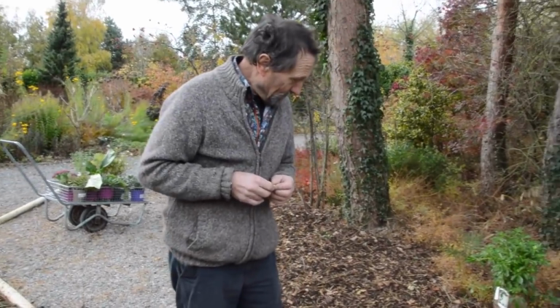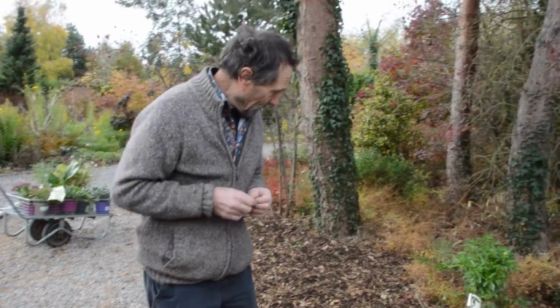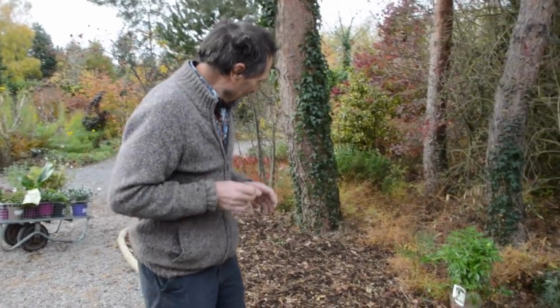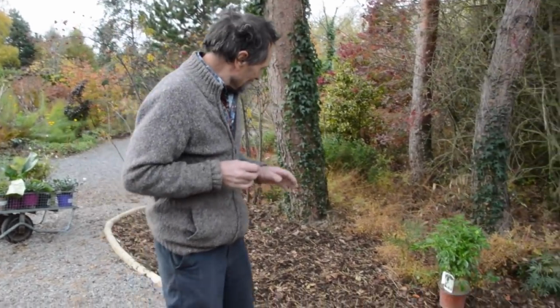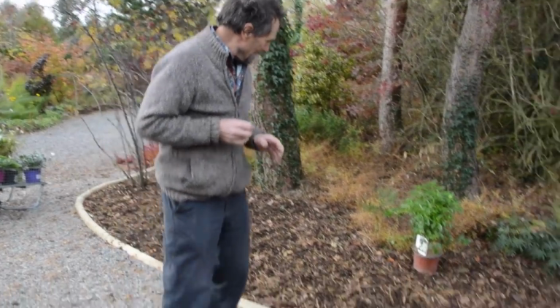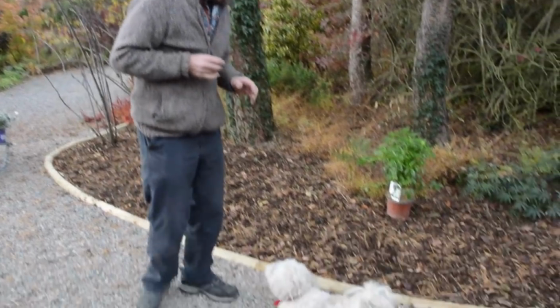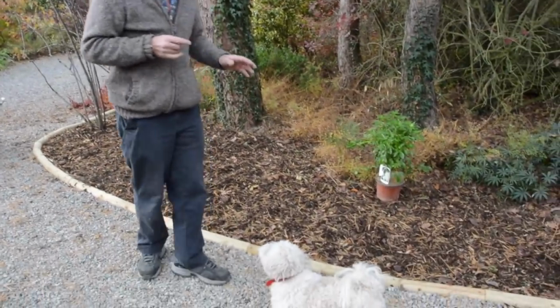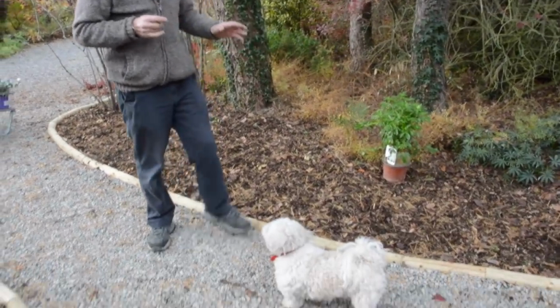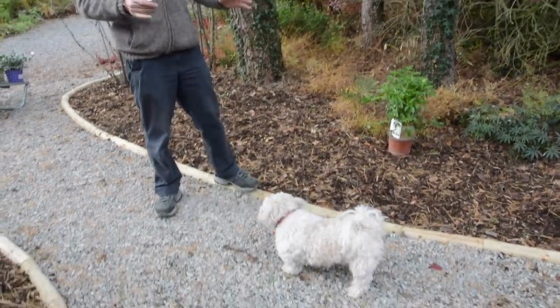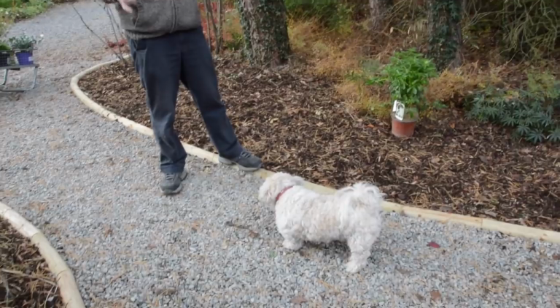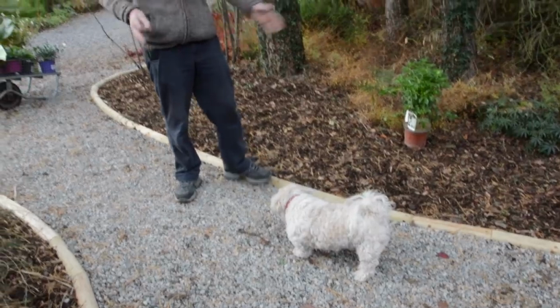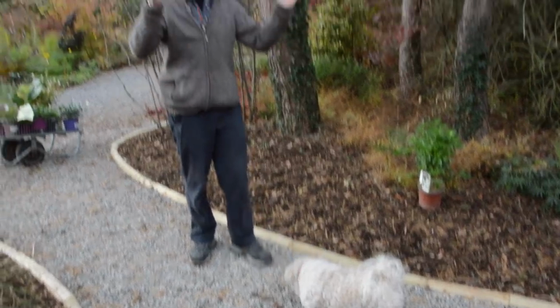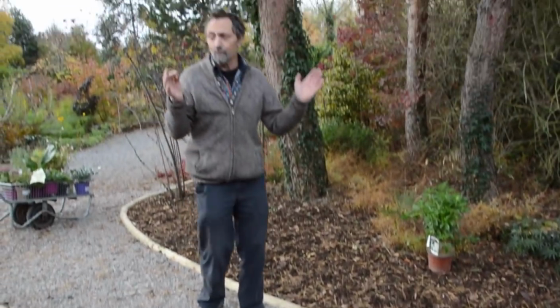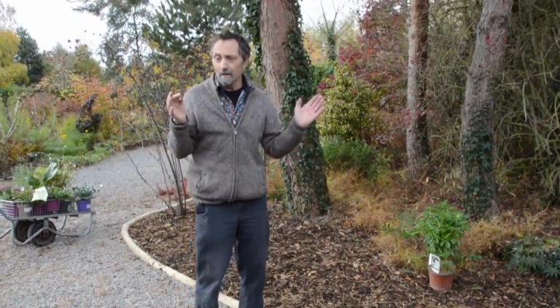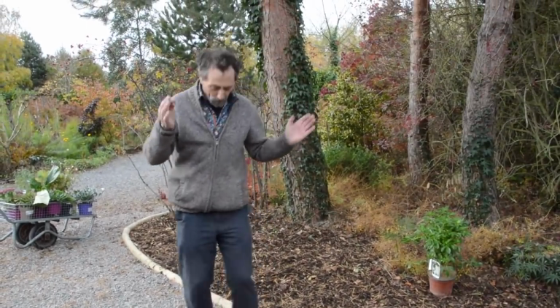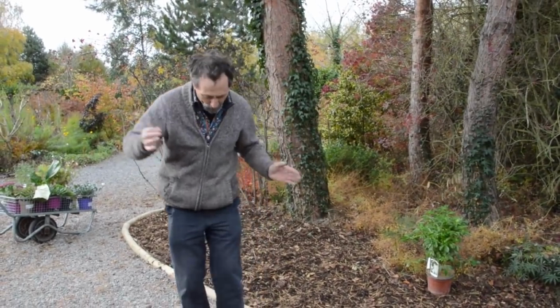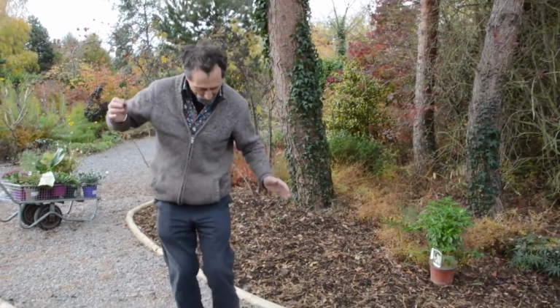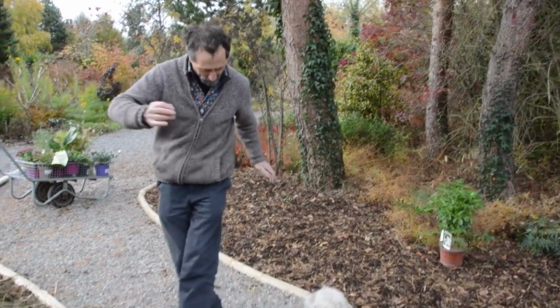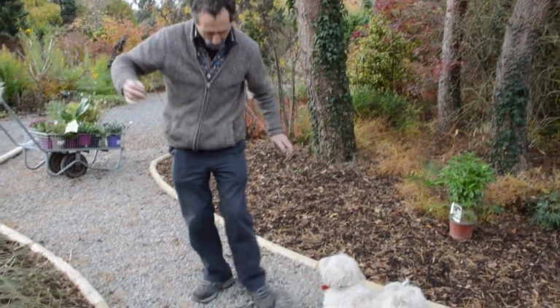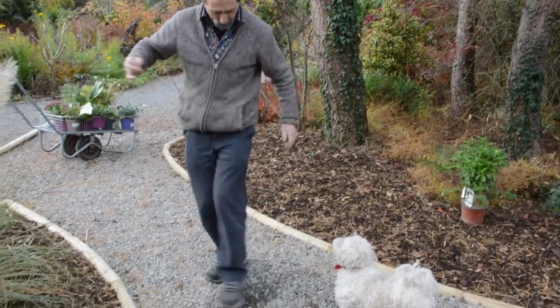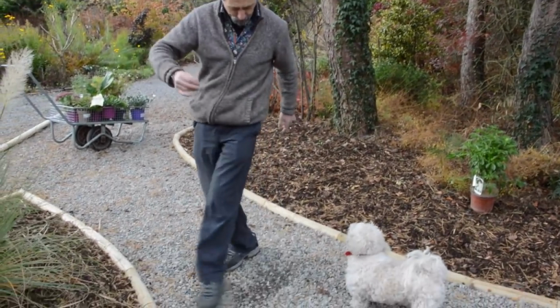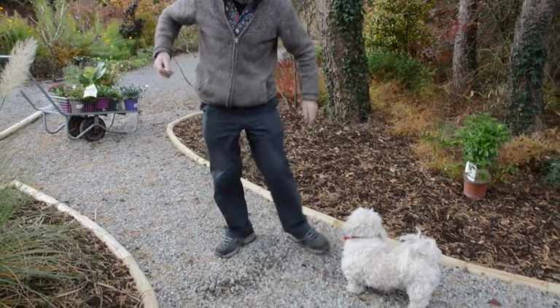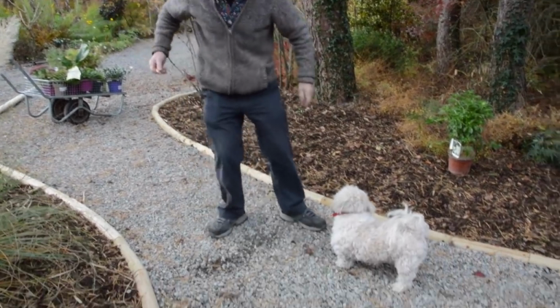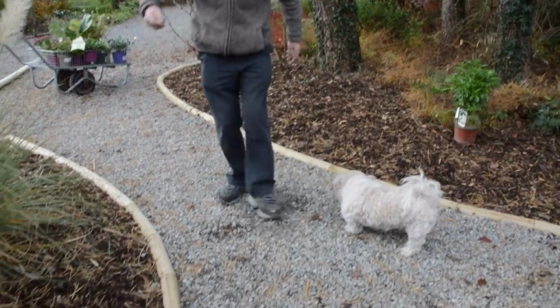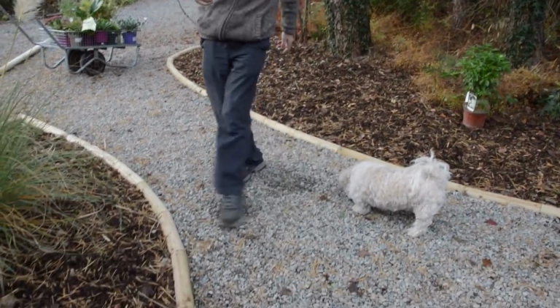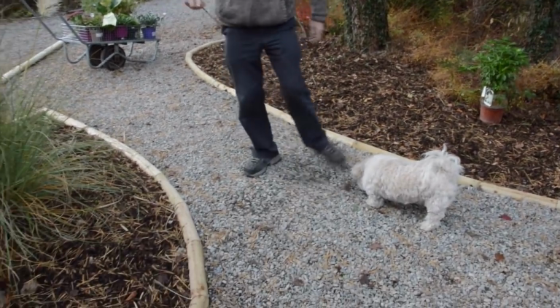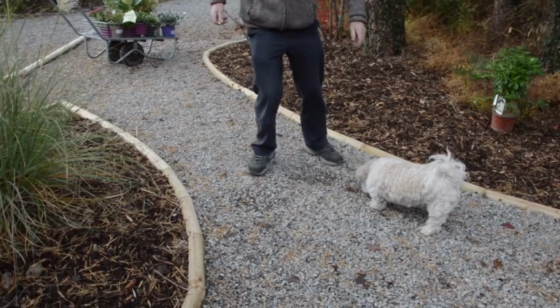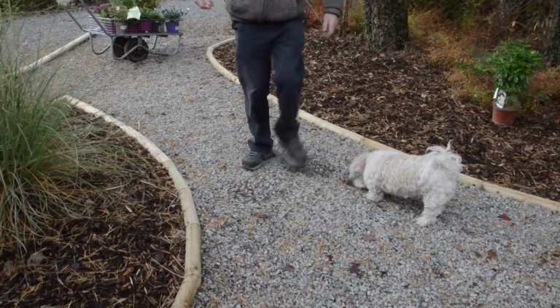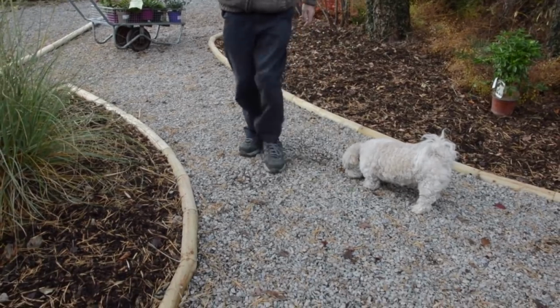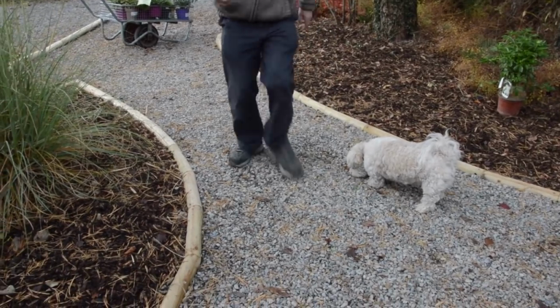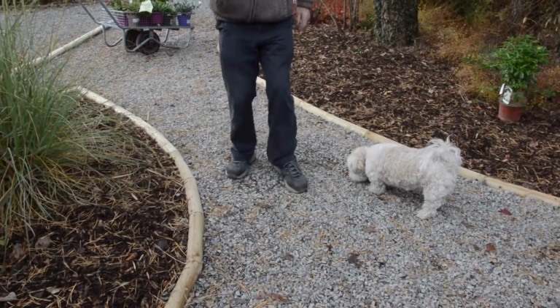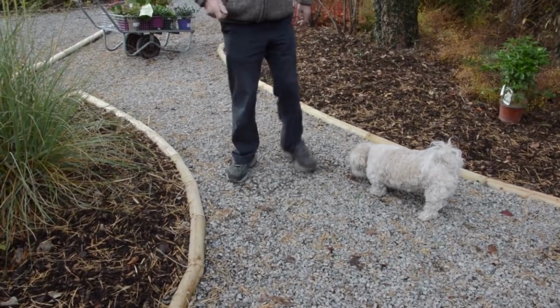Anyway, that's our video on making the new pathway. Oh yes — we never mentioned the gravel. We just got a load of gravel and put it on top and trampled it in, and that was it.